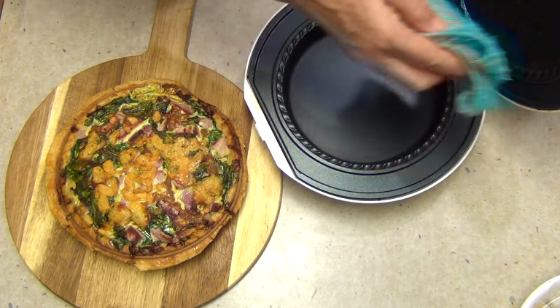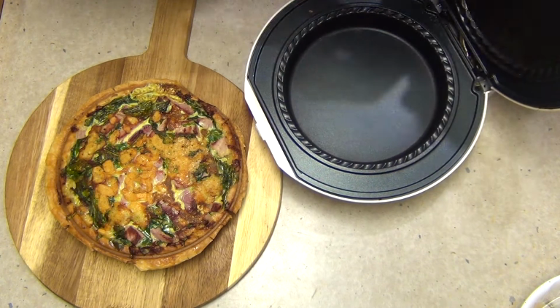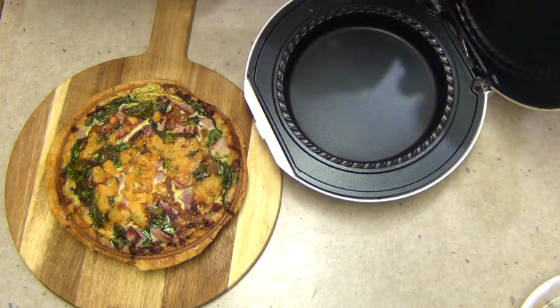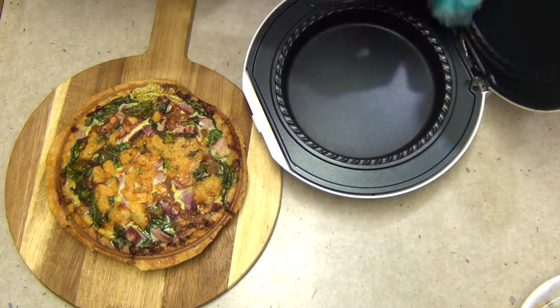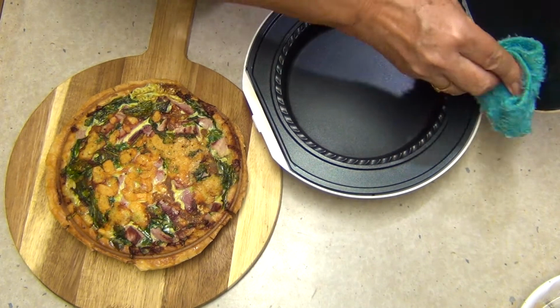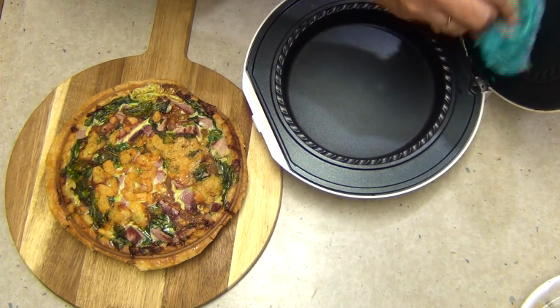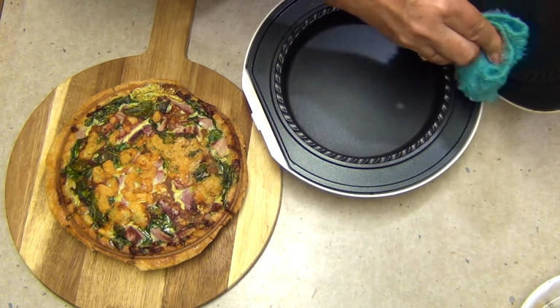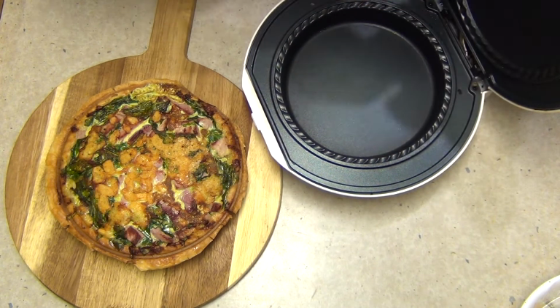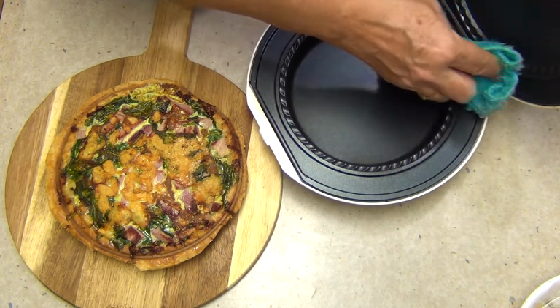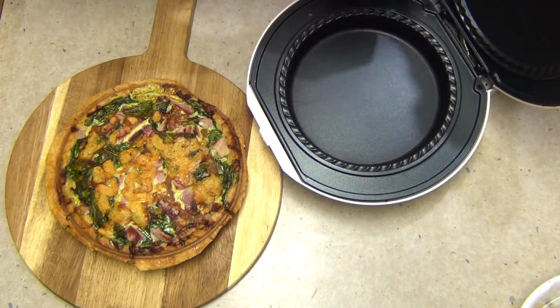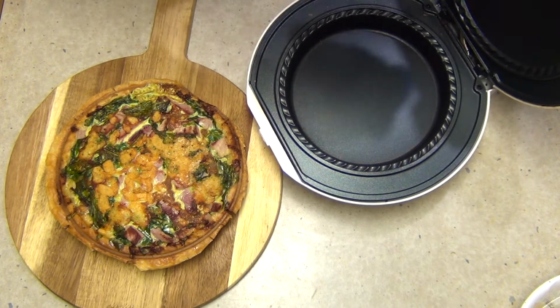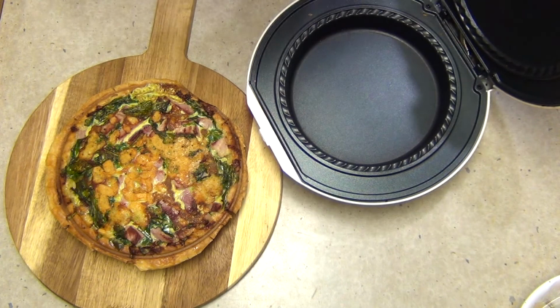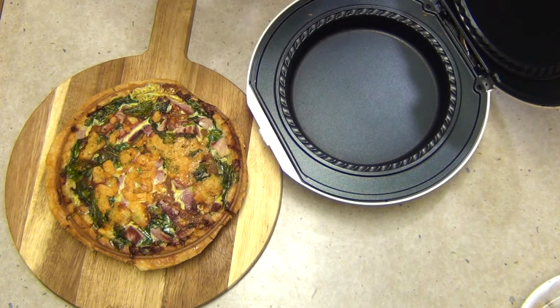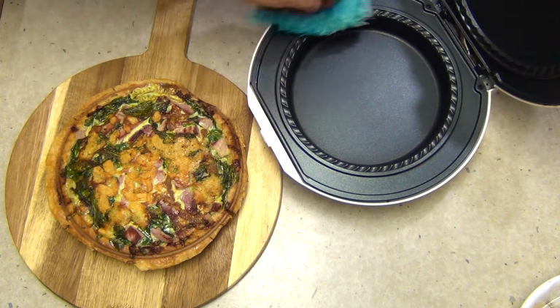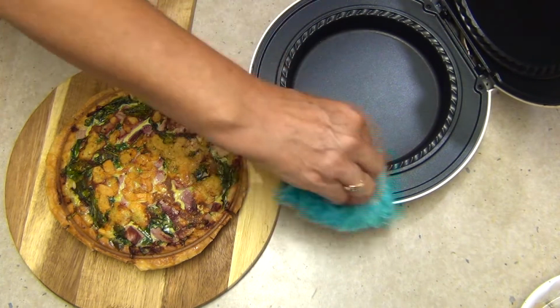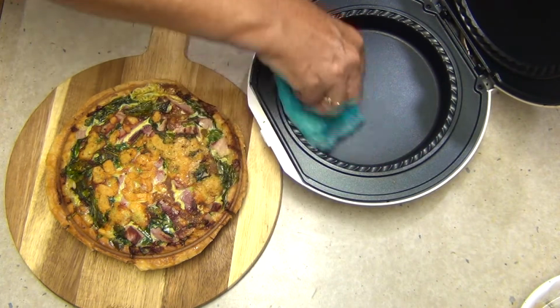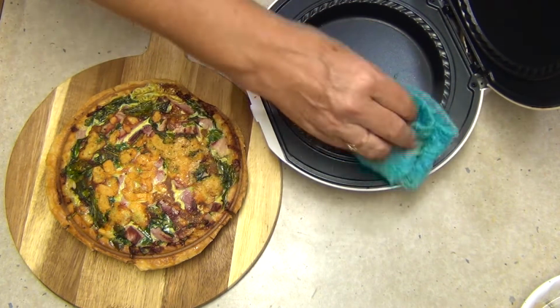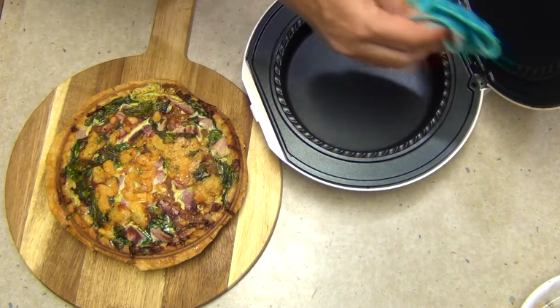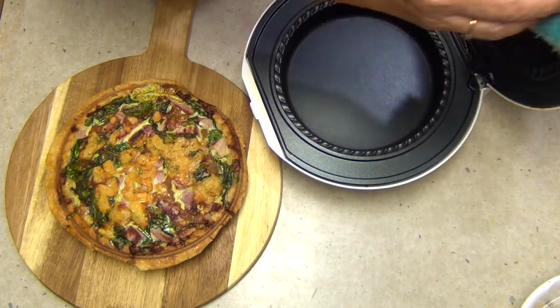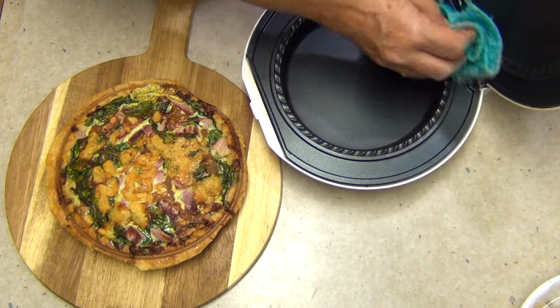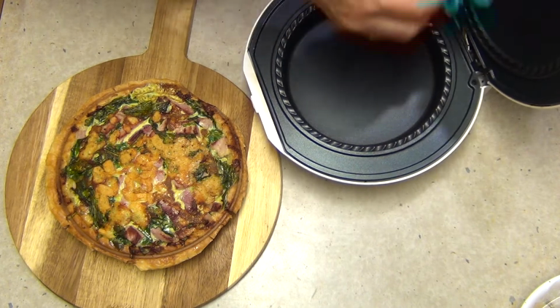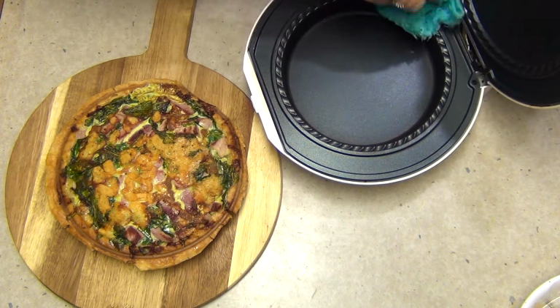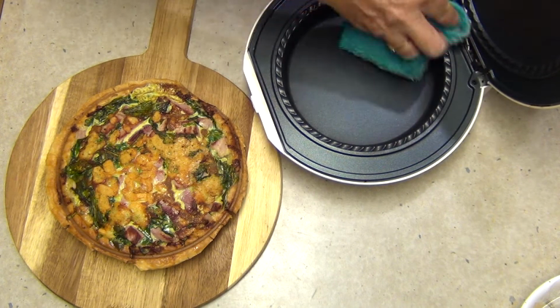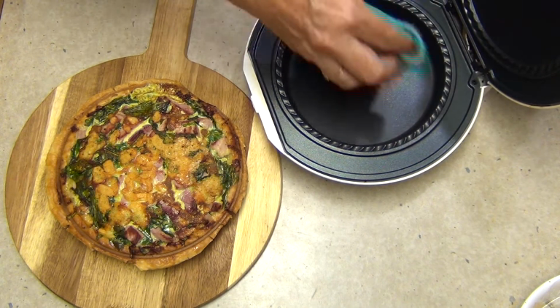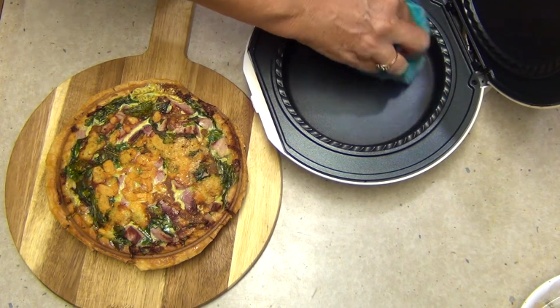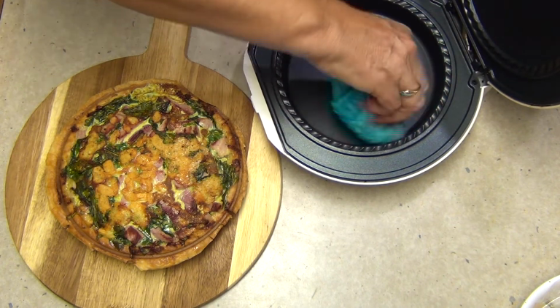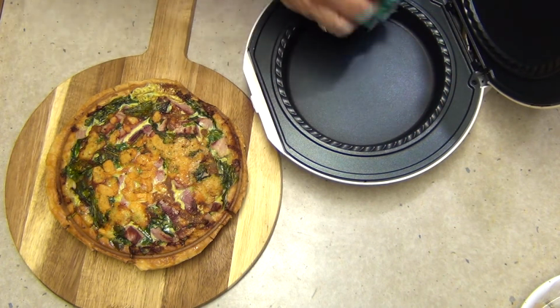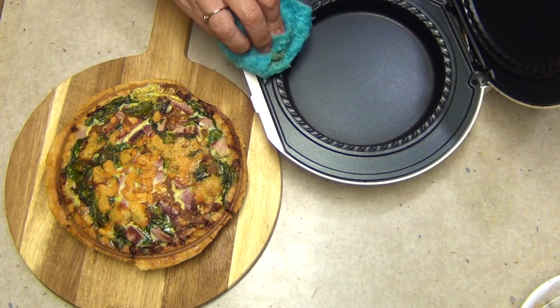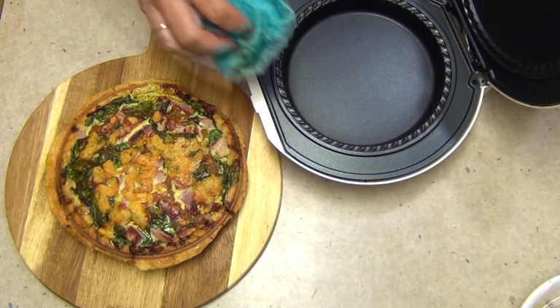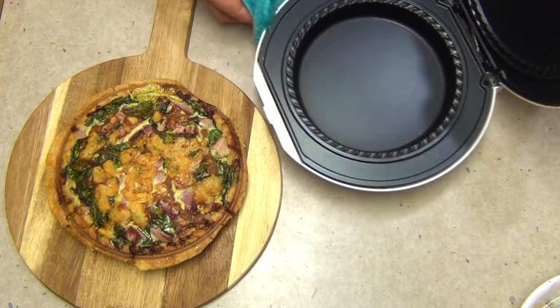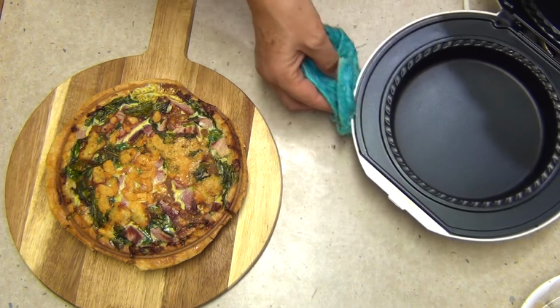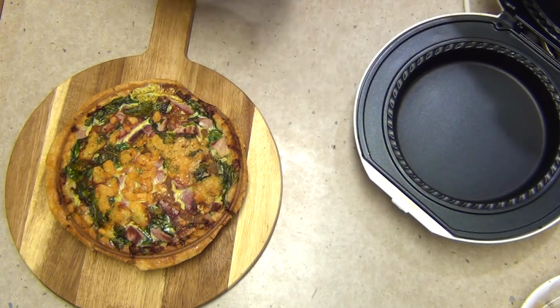We're going to wipe that out with a damp cloth while it's still warm. You can see none of that cheese has stuck. Once that's cool, it'll be ready to pop back into the cupboard.